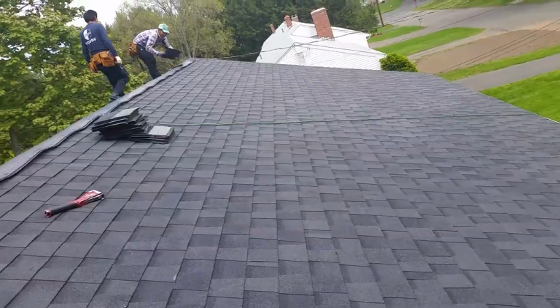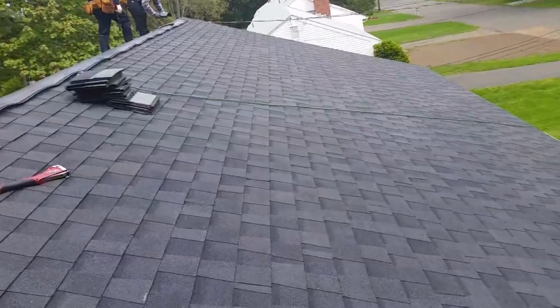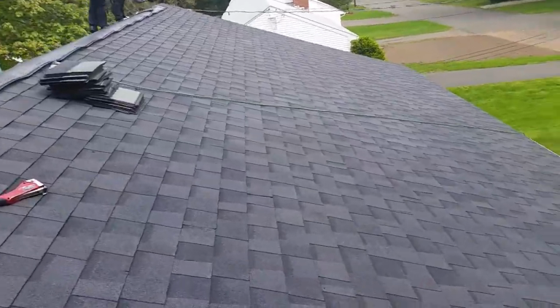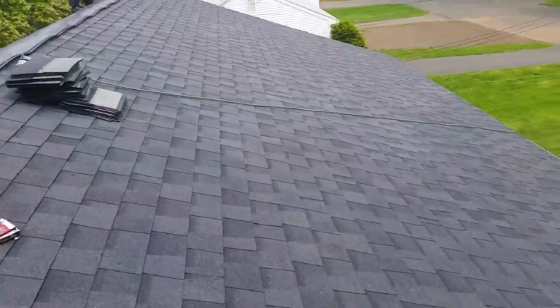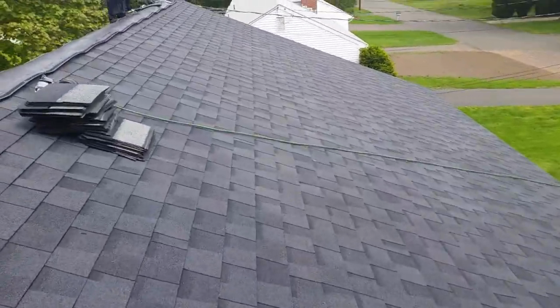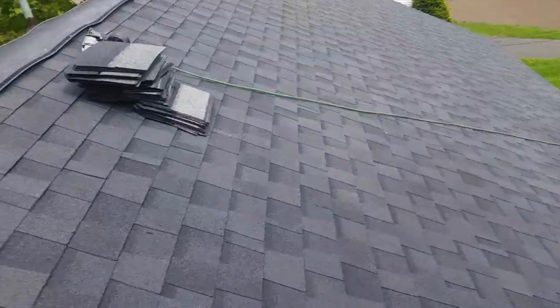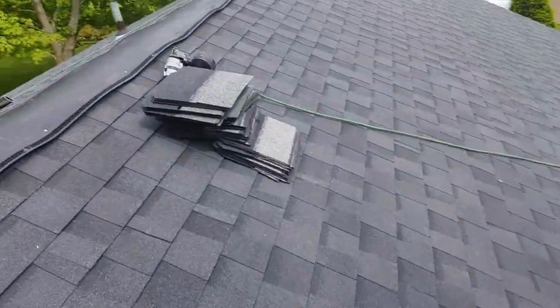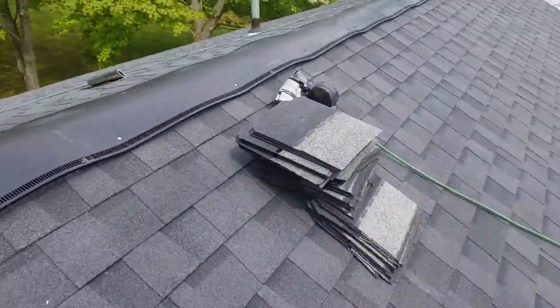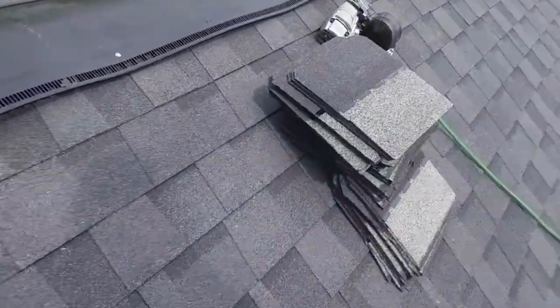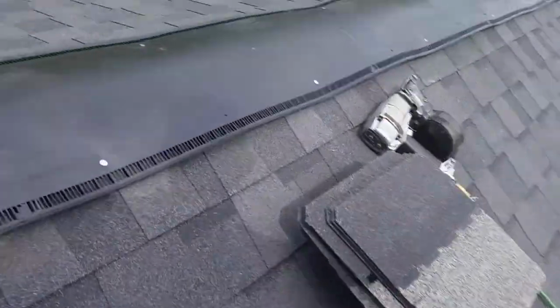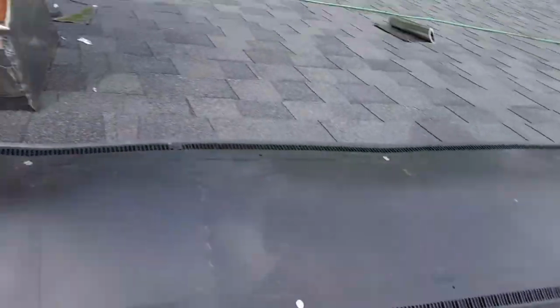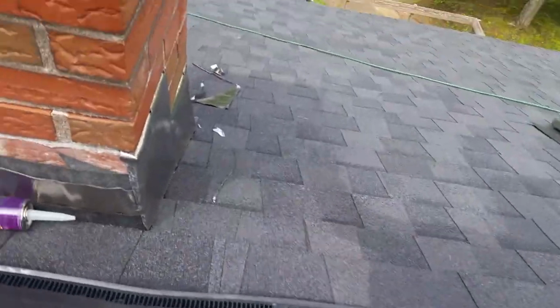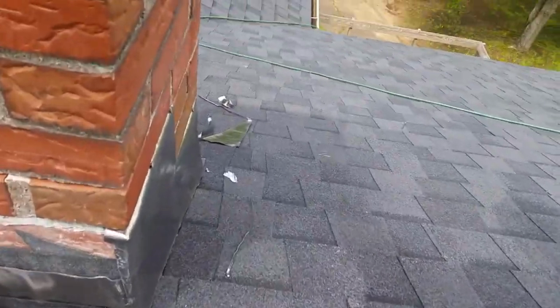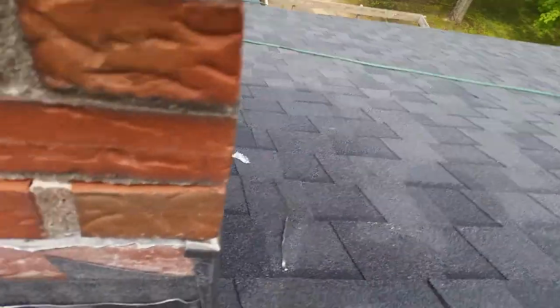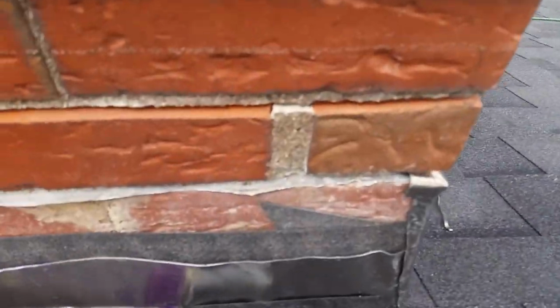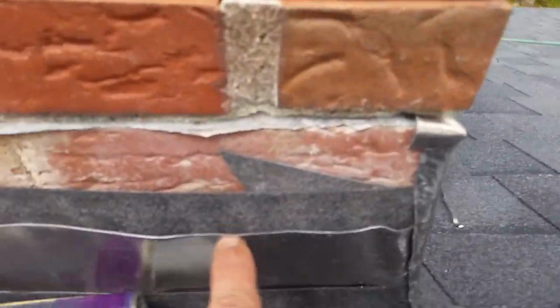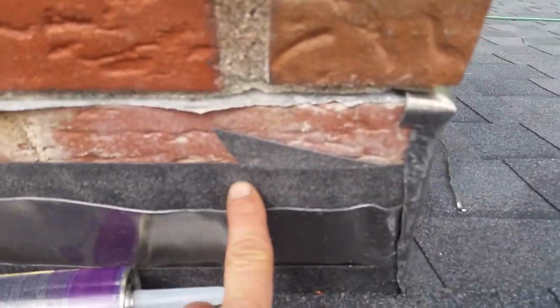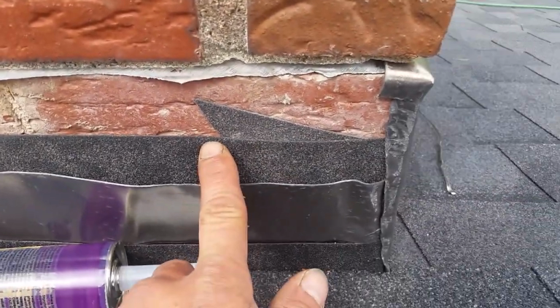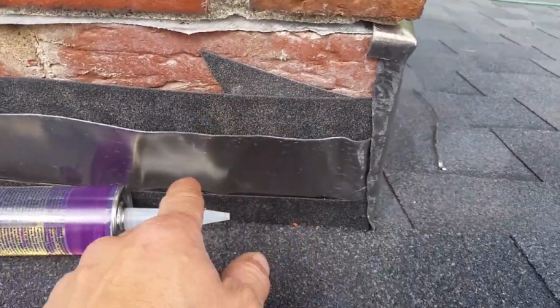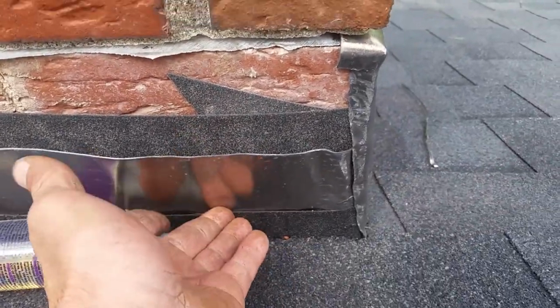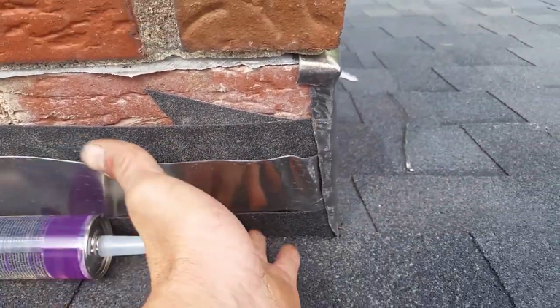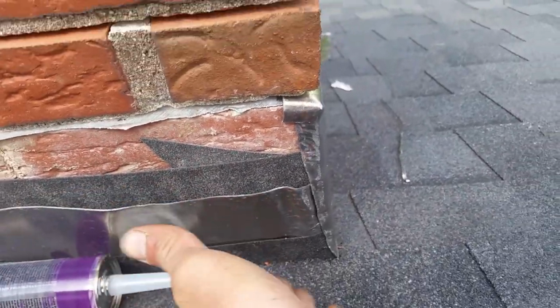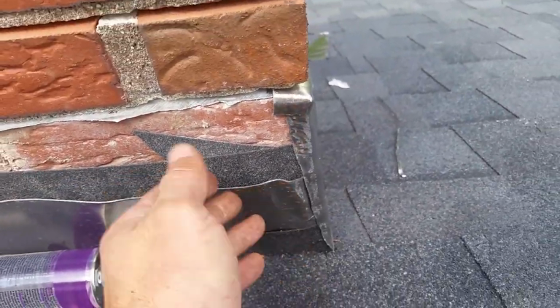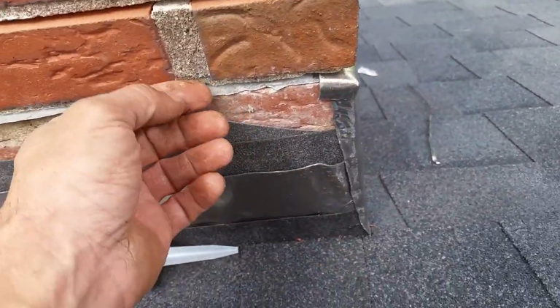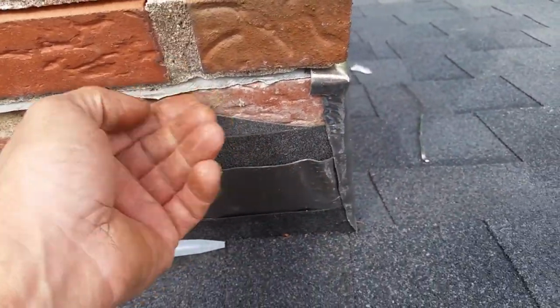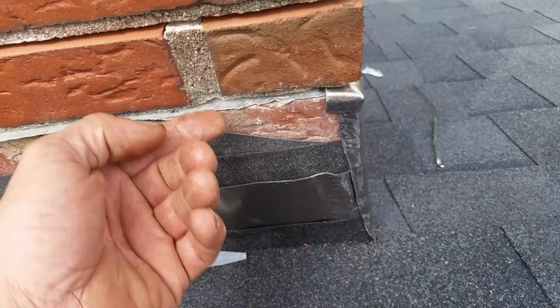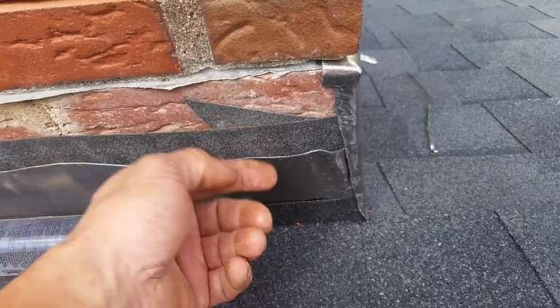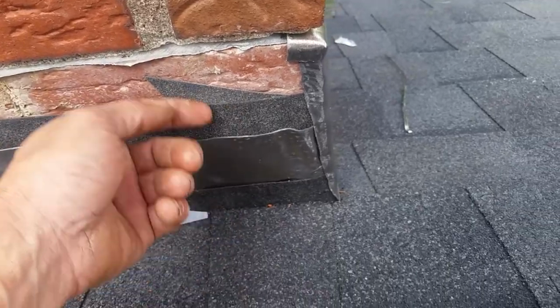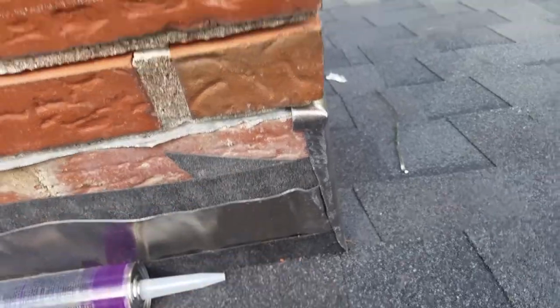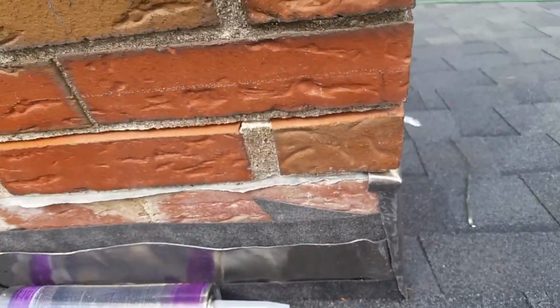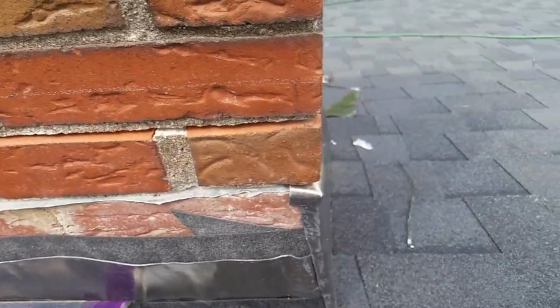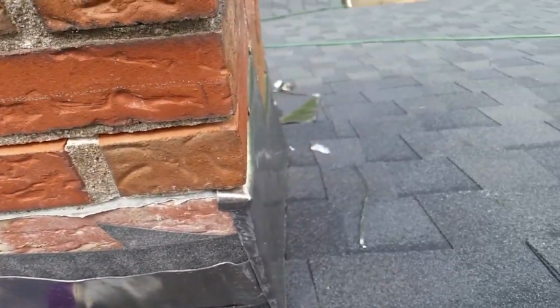I'm going to show you what we do on our chimneys here. Nice and water shield first, and lead back pan, and then we're going to do lead counter flashing over that.